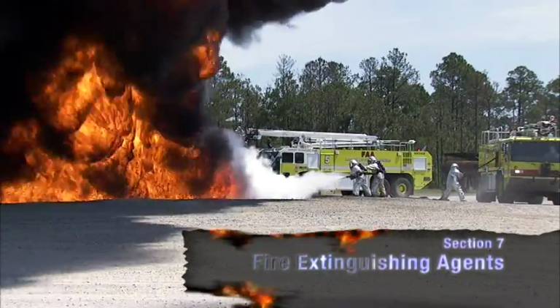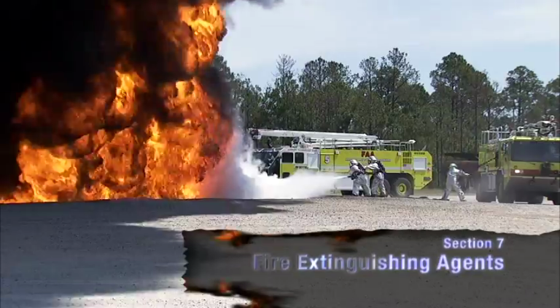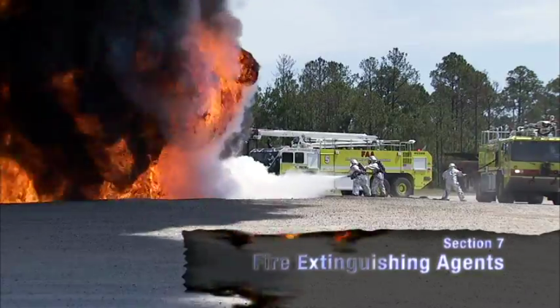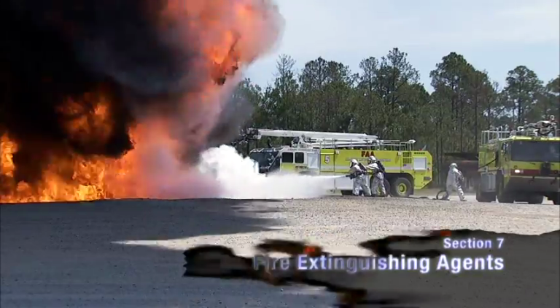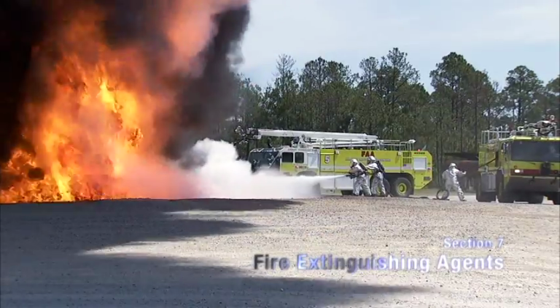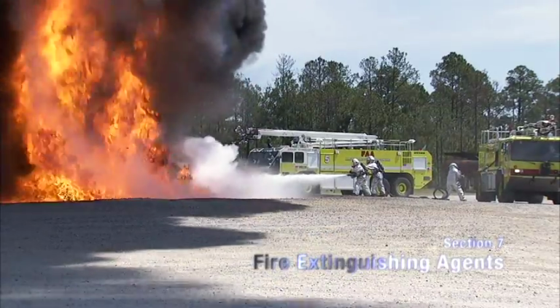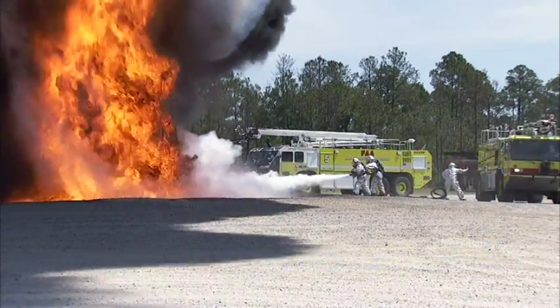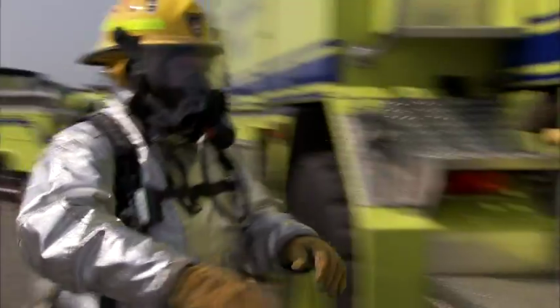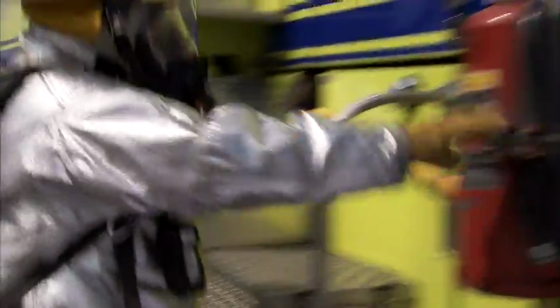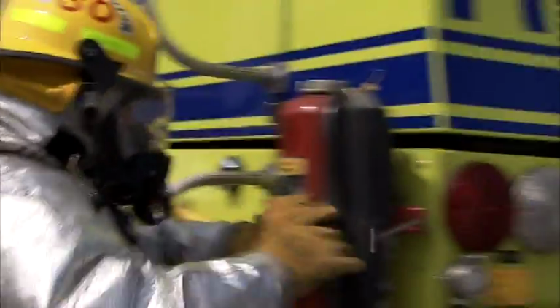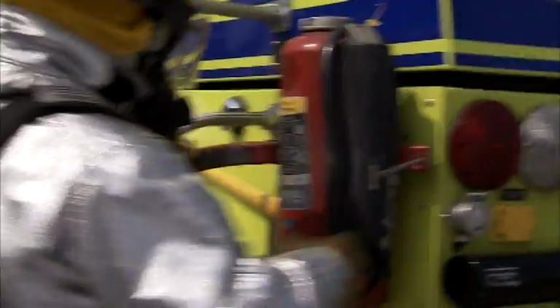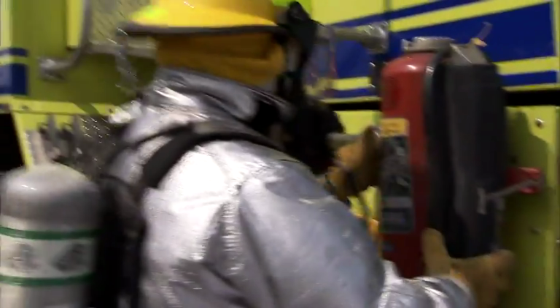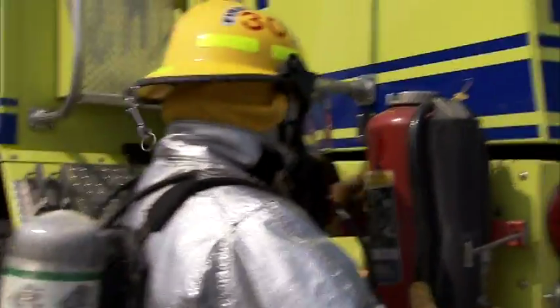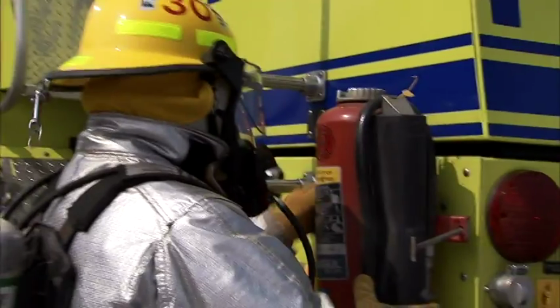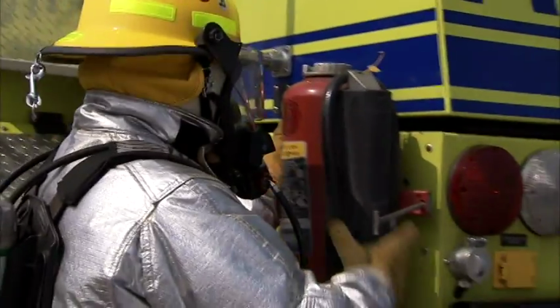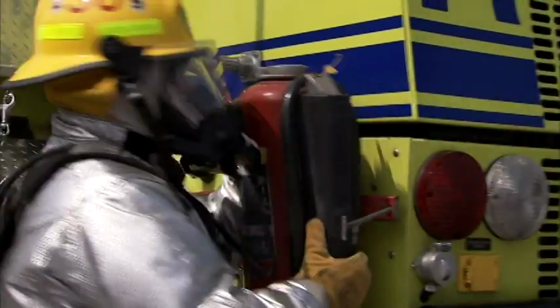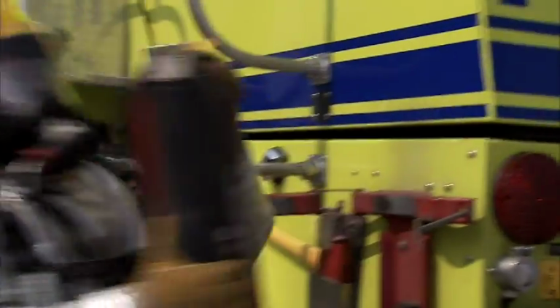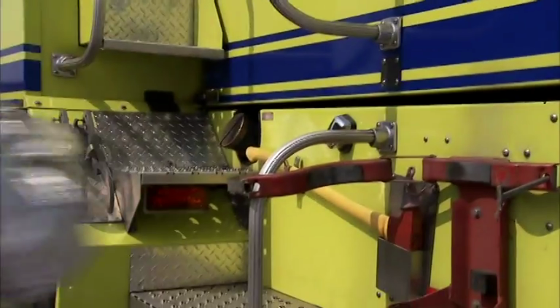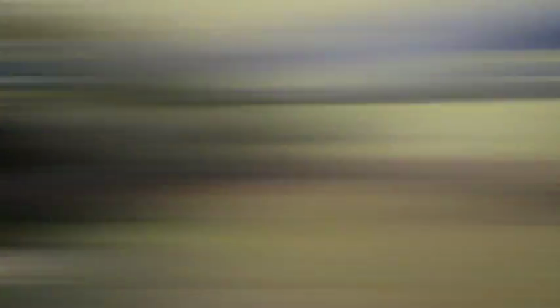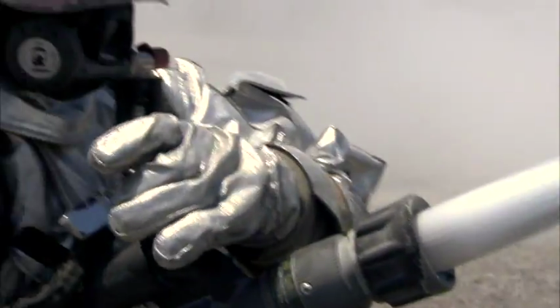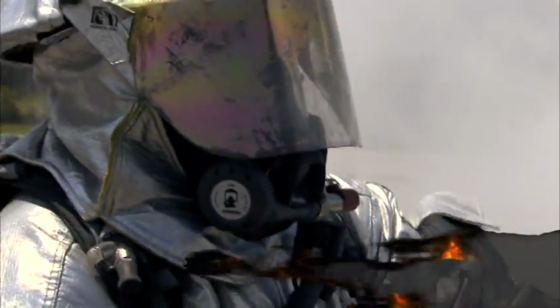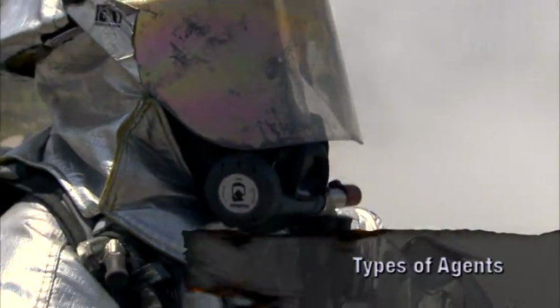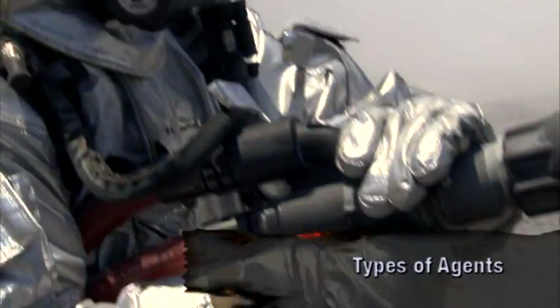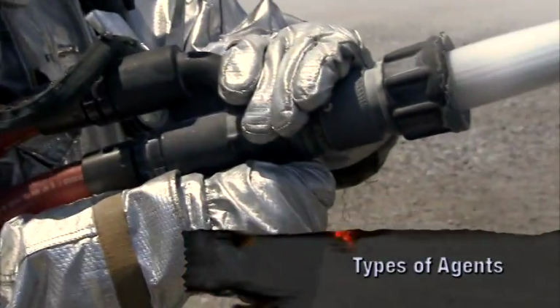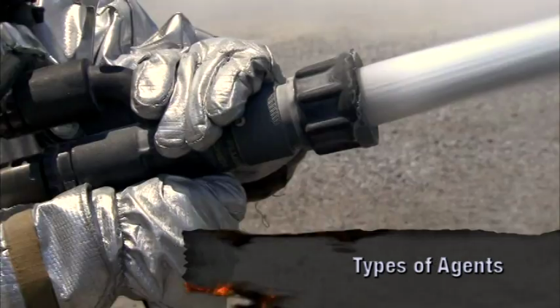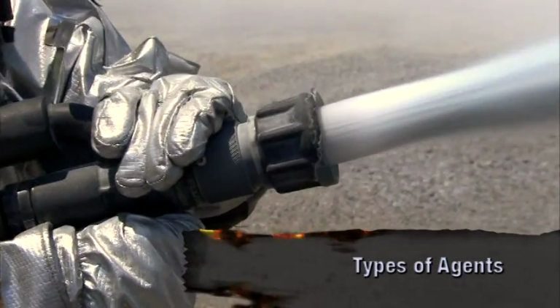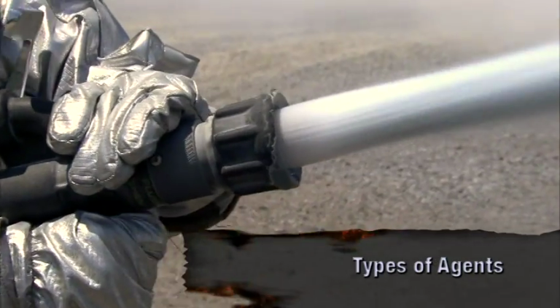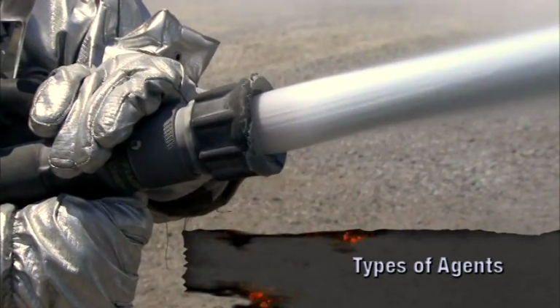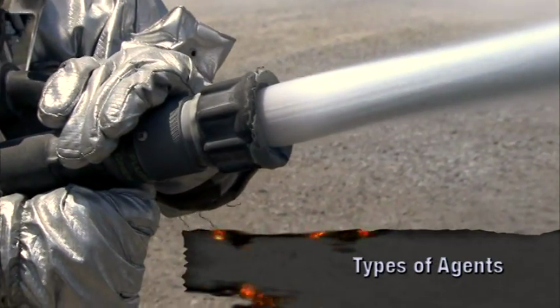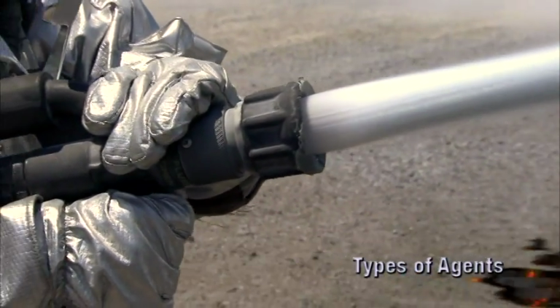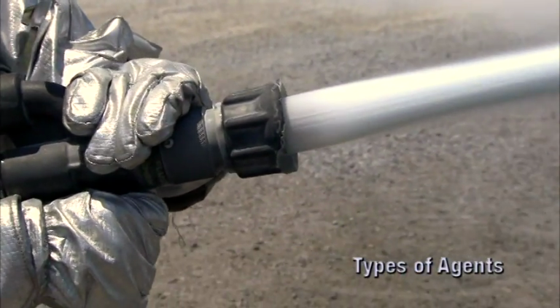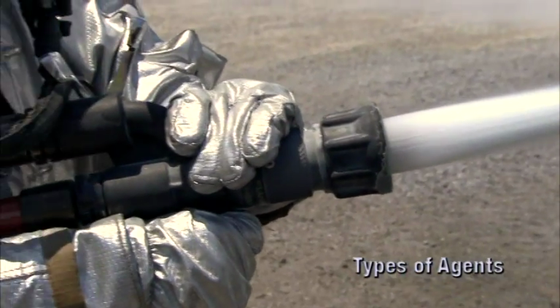There are many types of extinguishing agents. Successful ARF operations require selecting the best agent for the job. Each agent has advantages and limitations, equipment requirements, and unique application techniques.